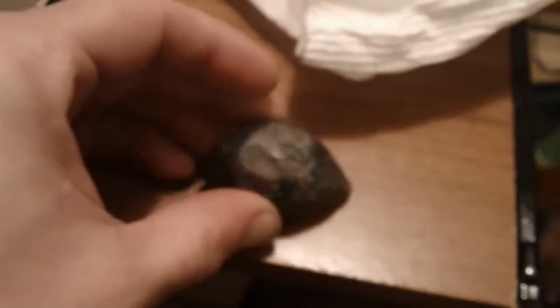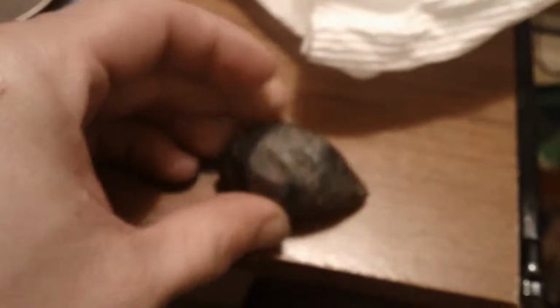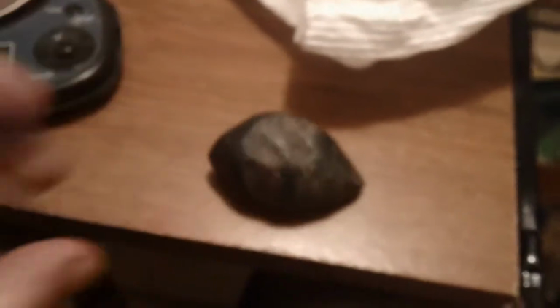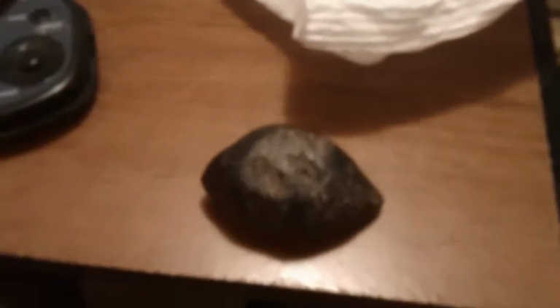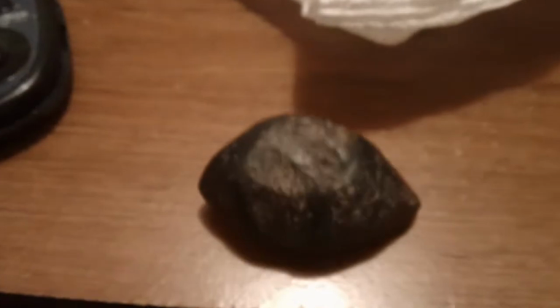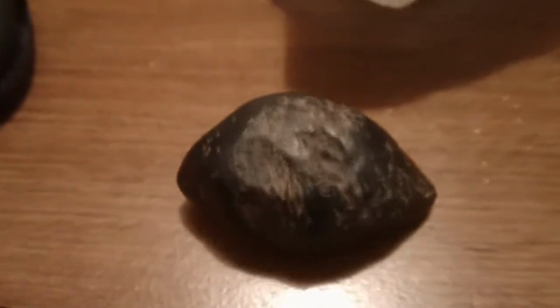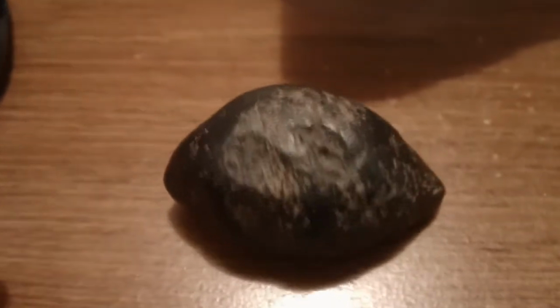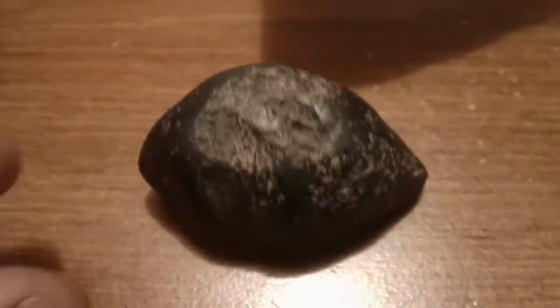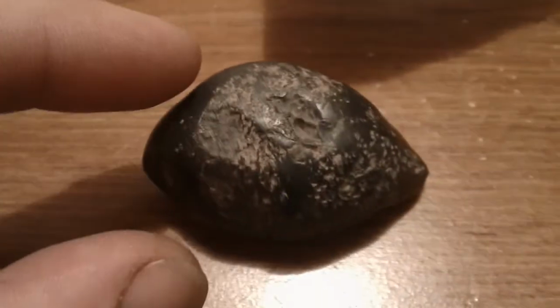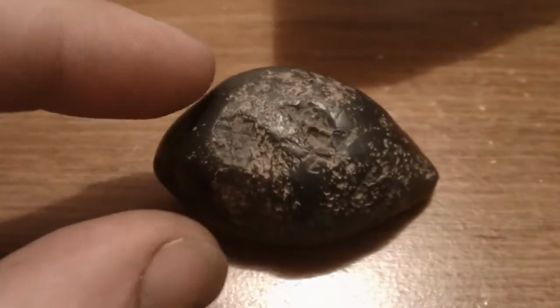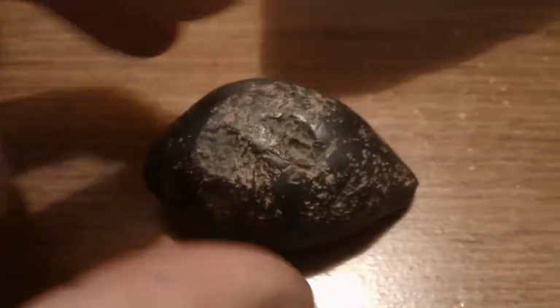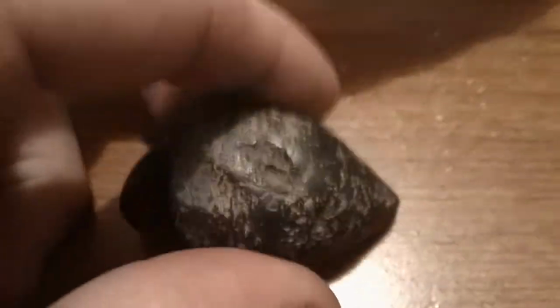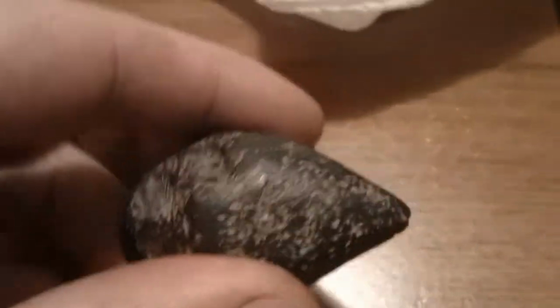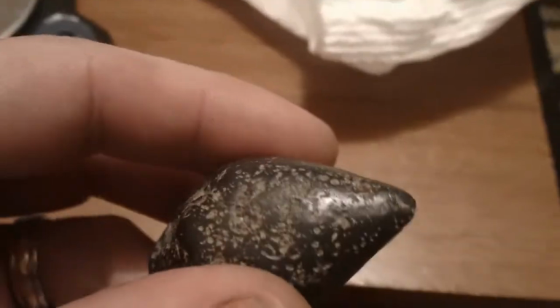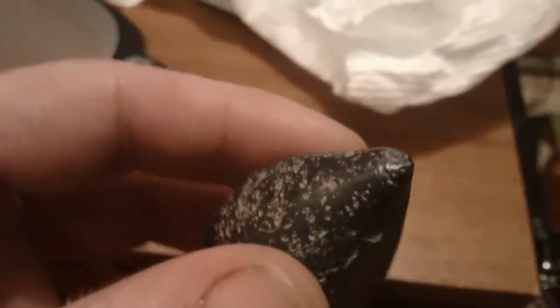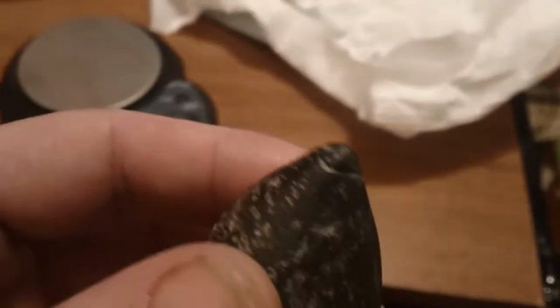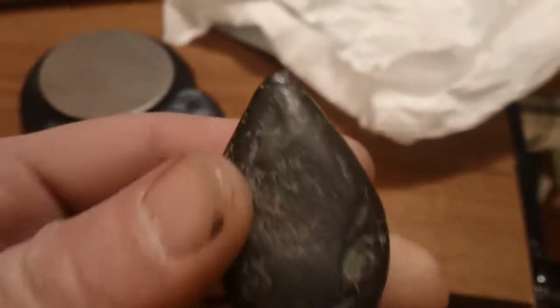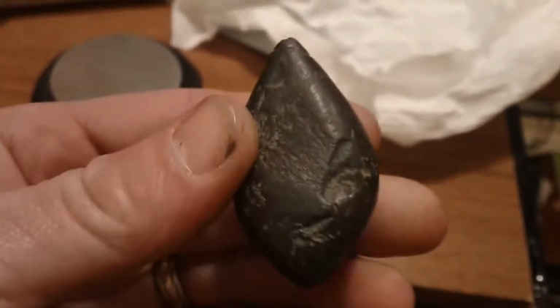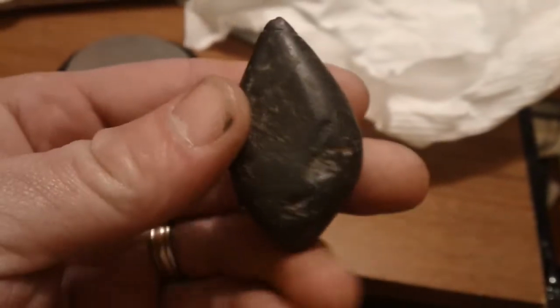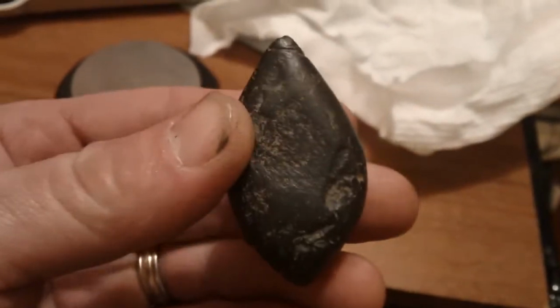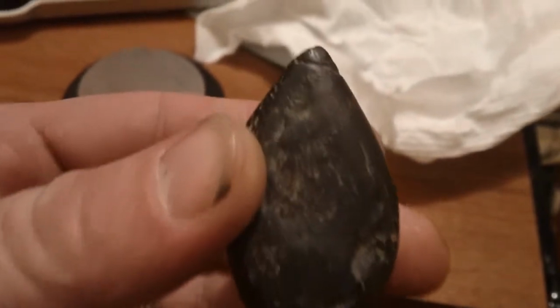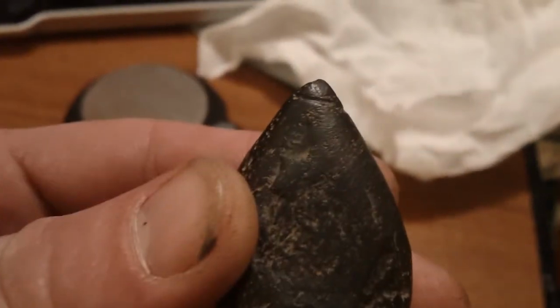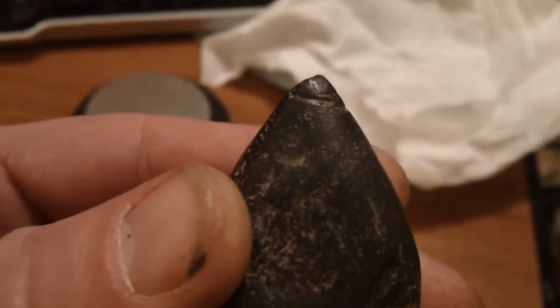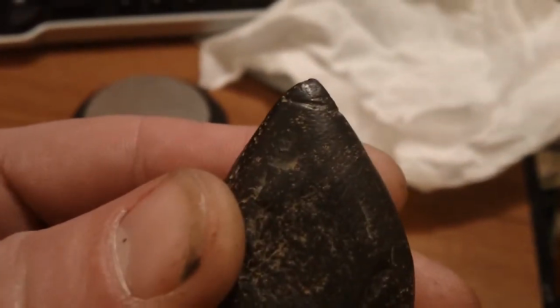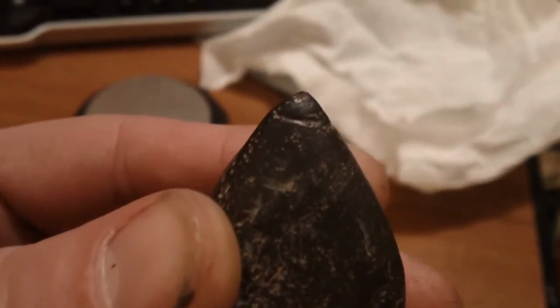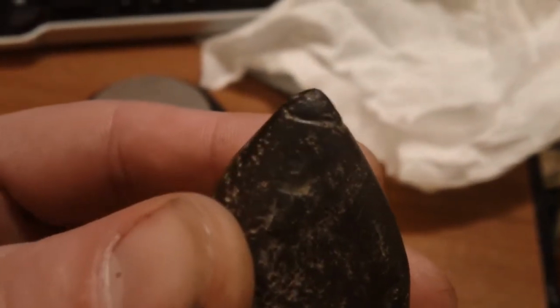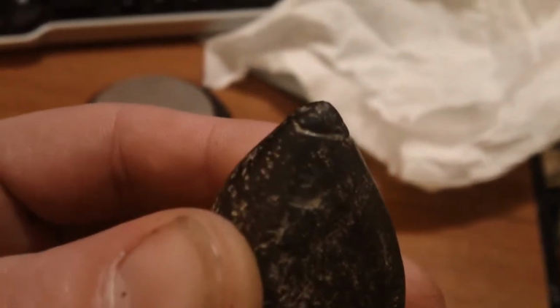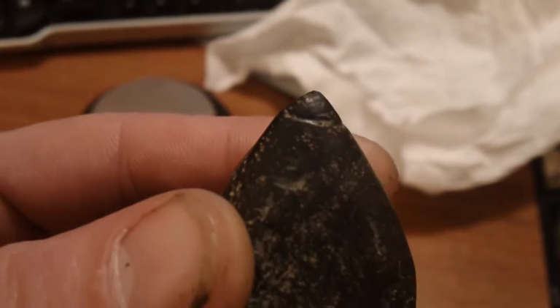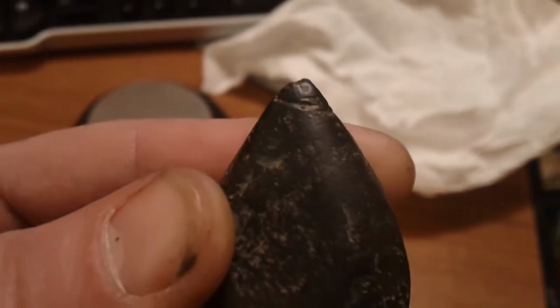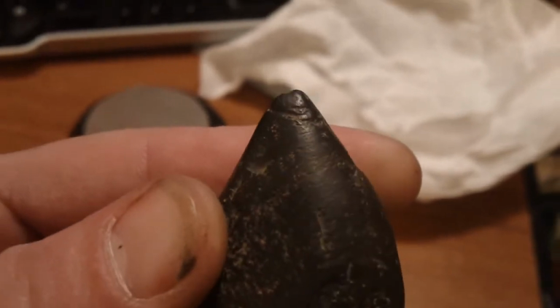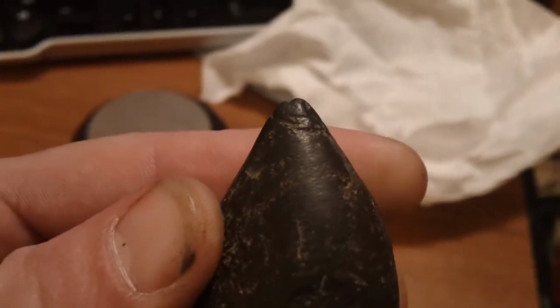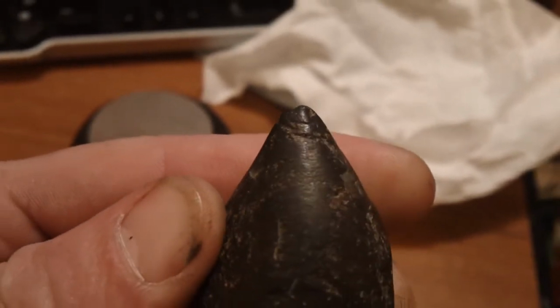It's not real flat on the bottom, but shakes a little bit. It's the classic teardrop shape with the ring up at the top.